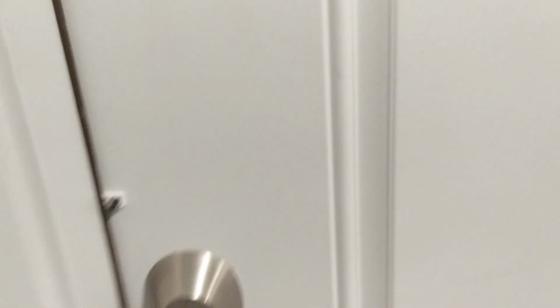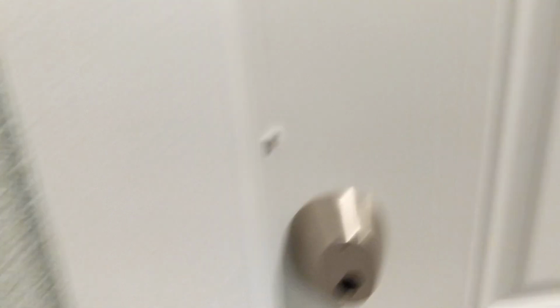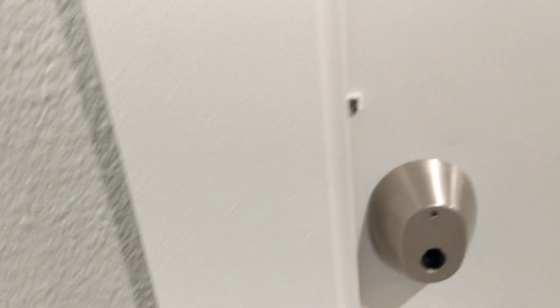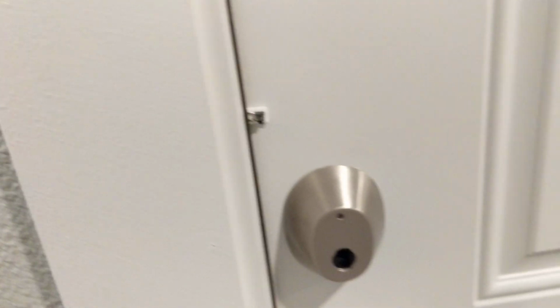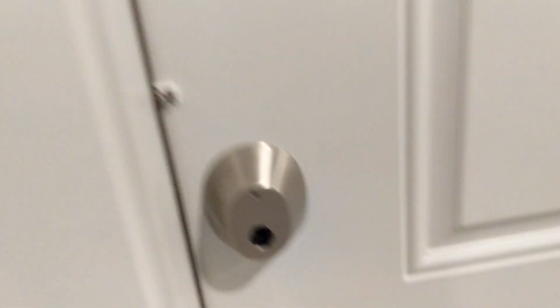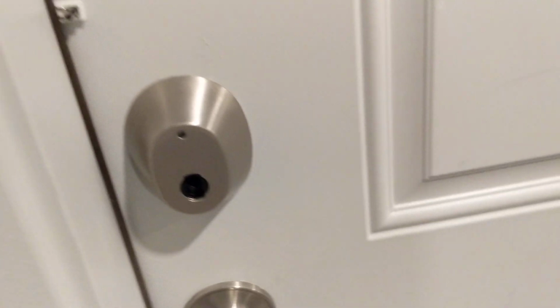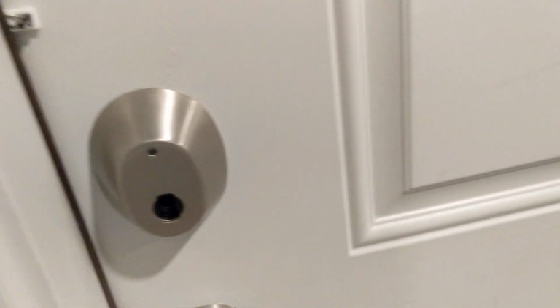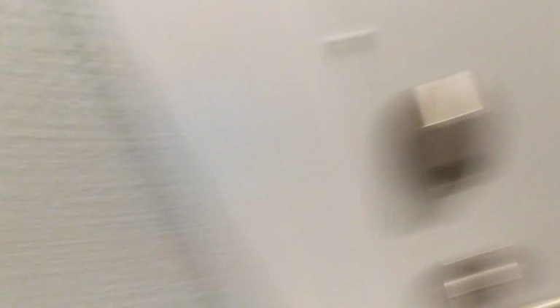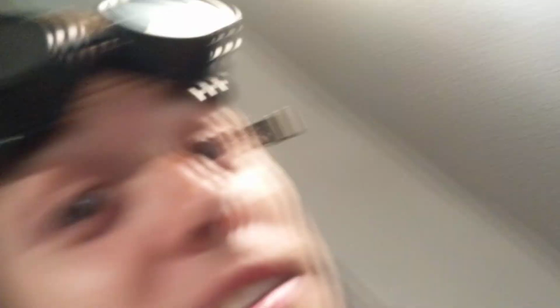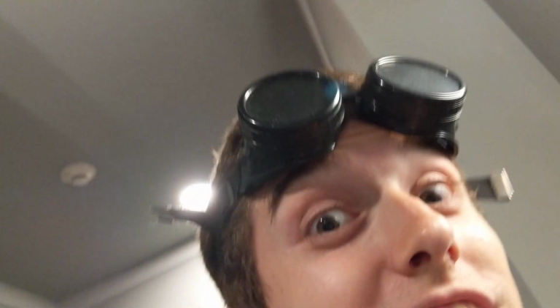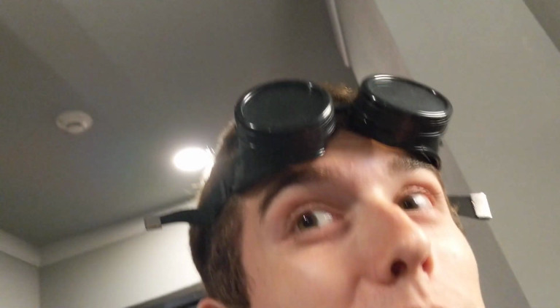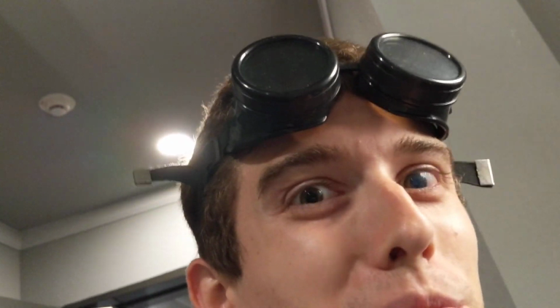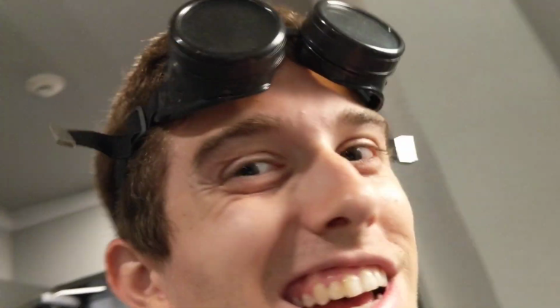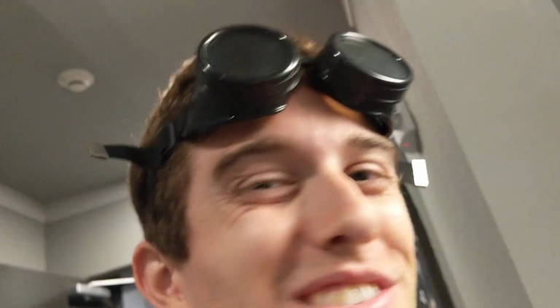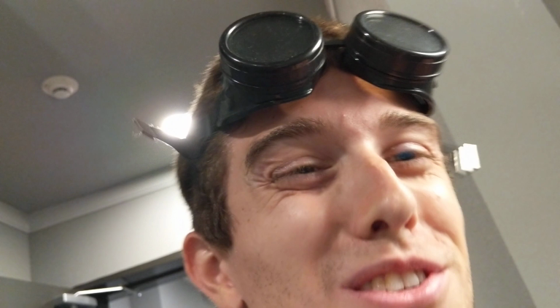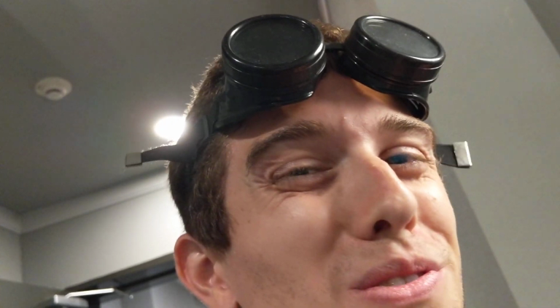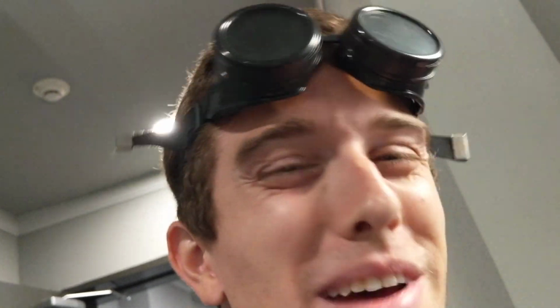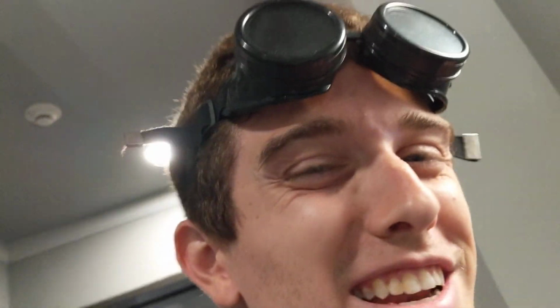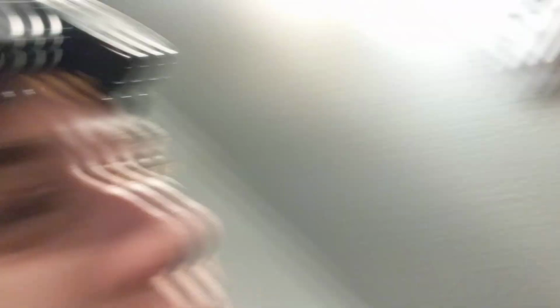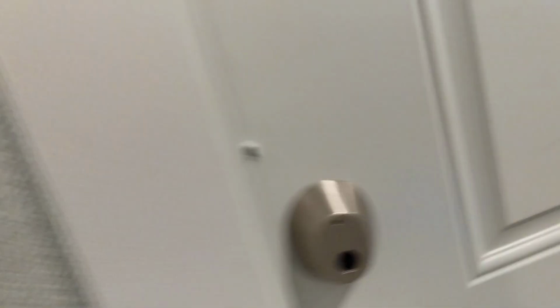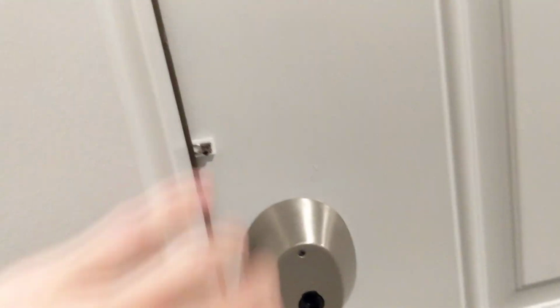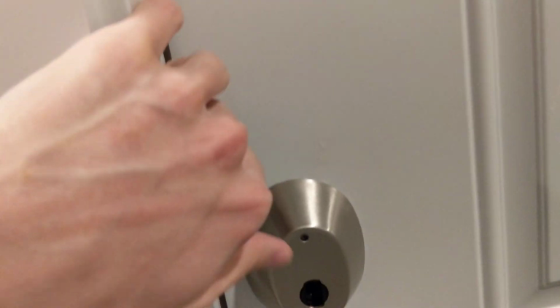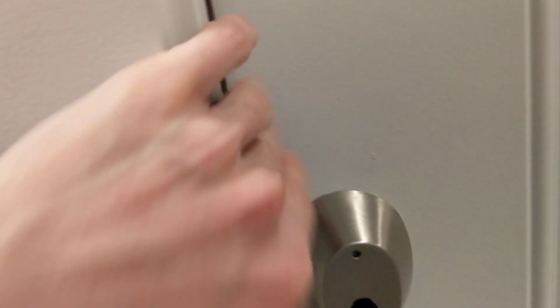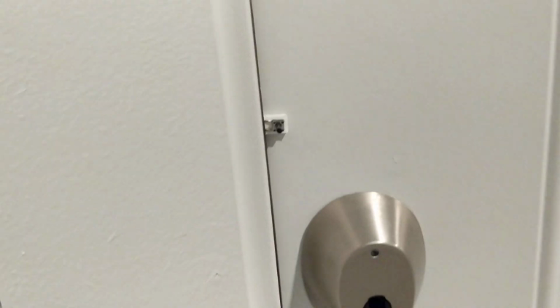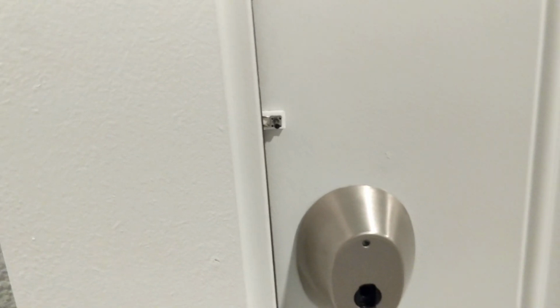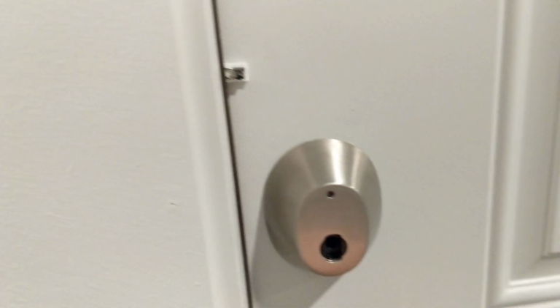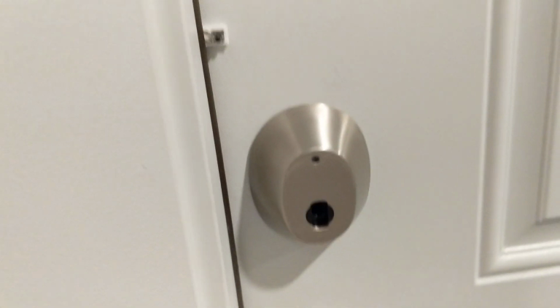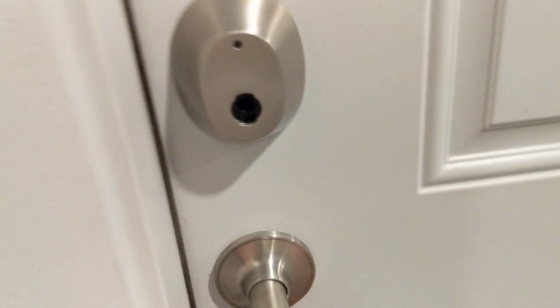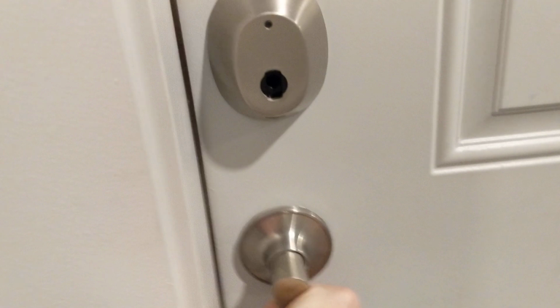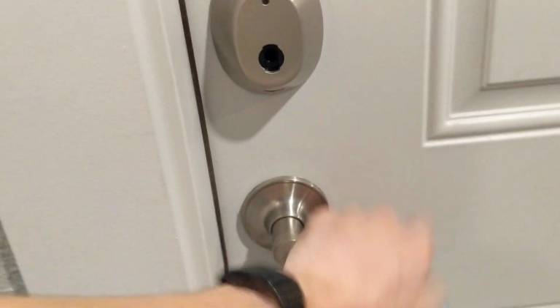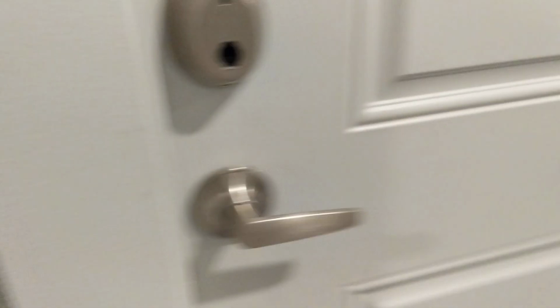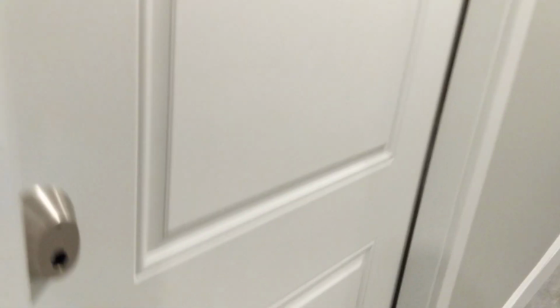It used to be automatic lock but I actually got locked out of my apartment once doing that, so I don't do automatic lock anymore. Press the button. Door is locked.